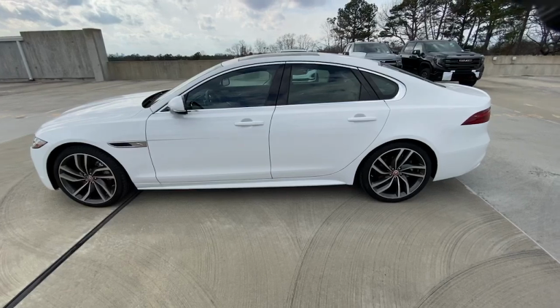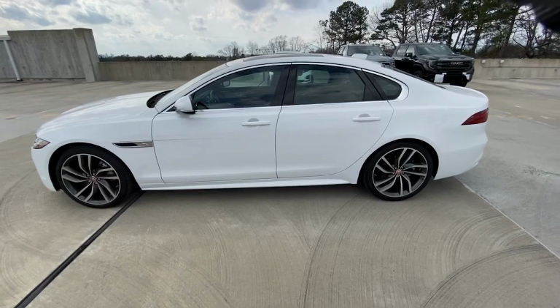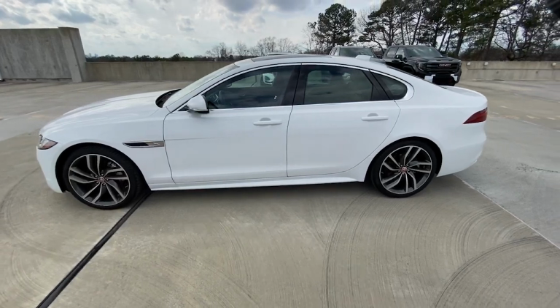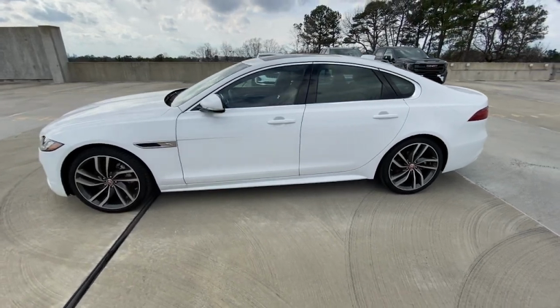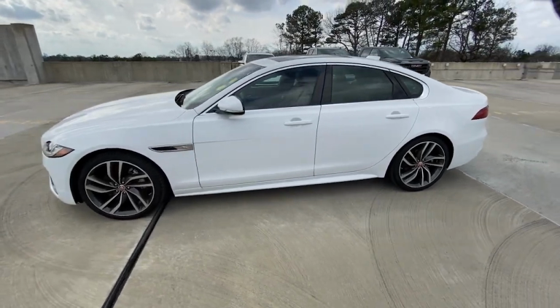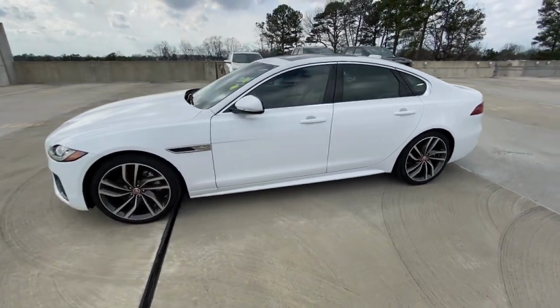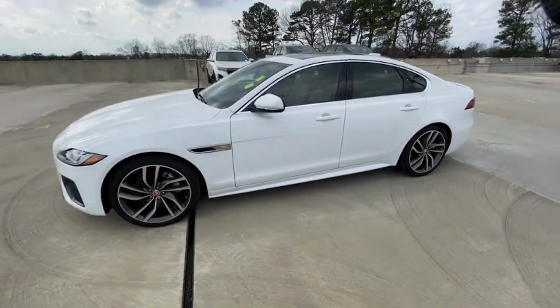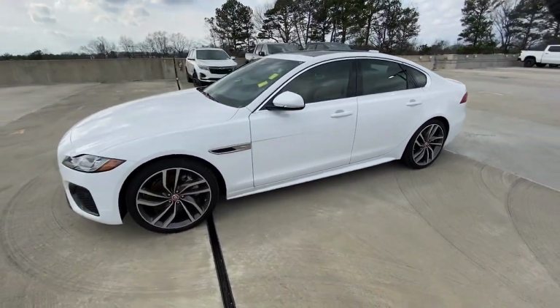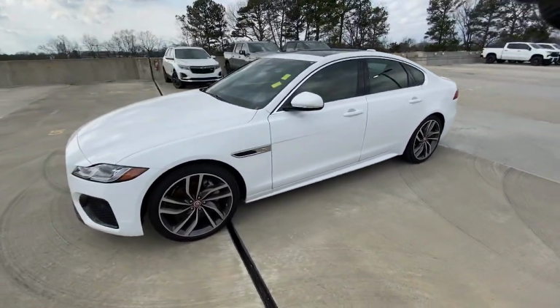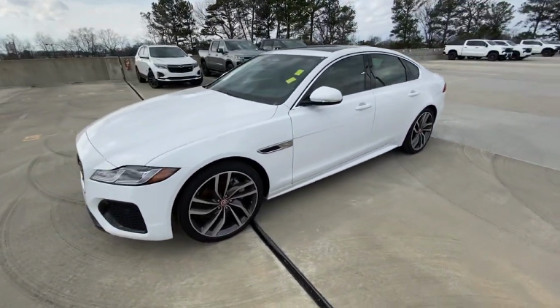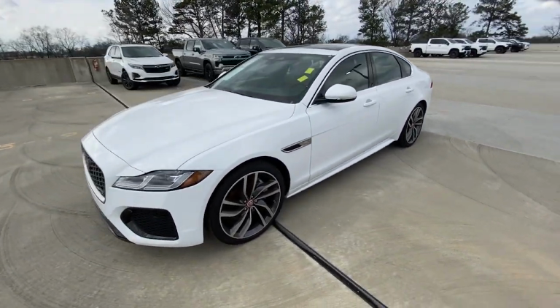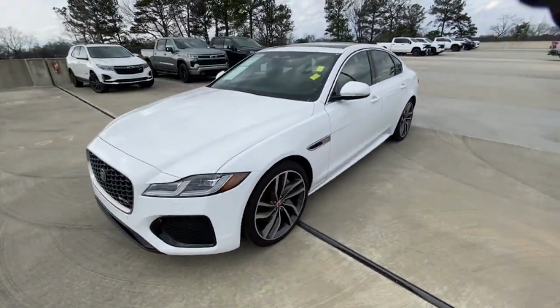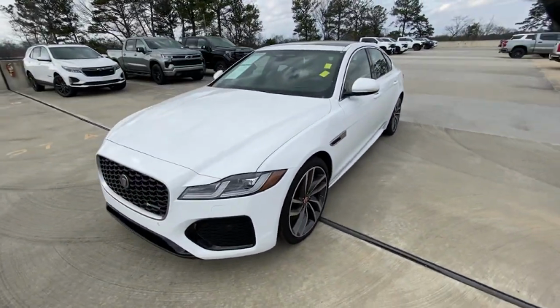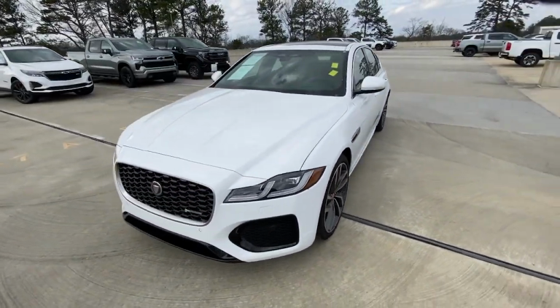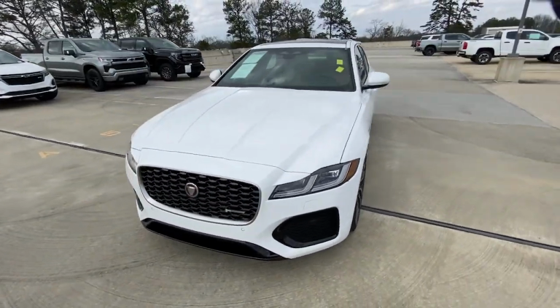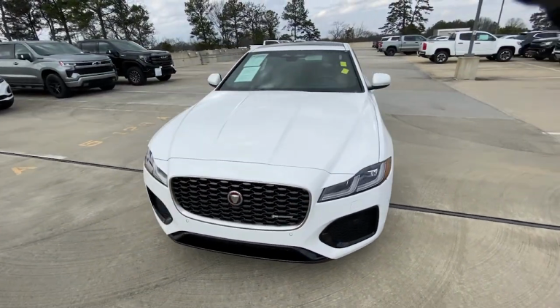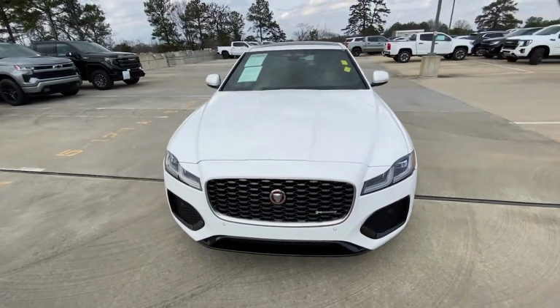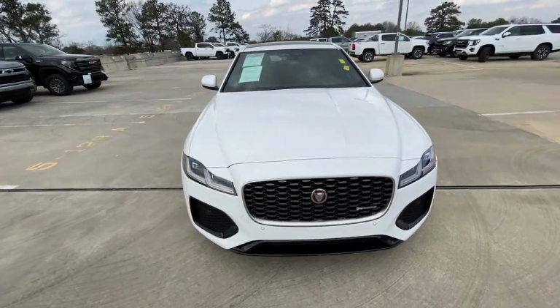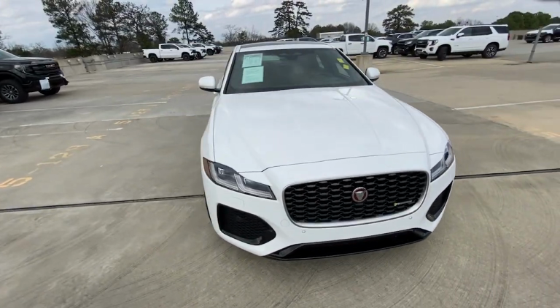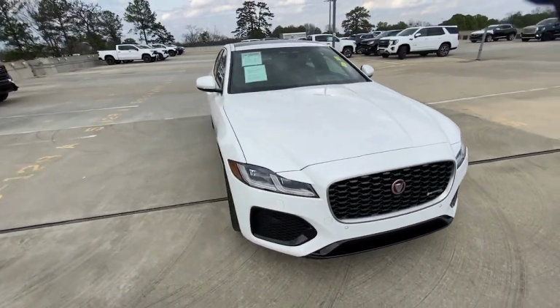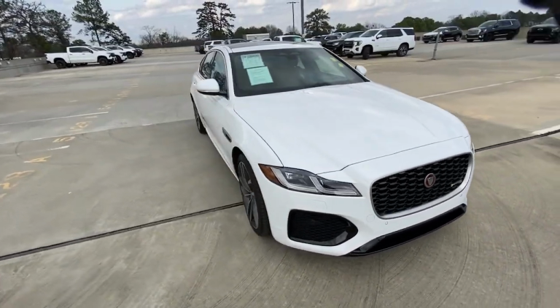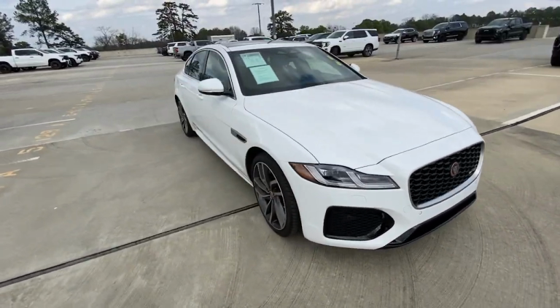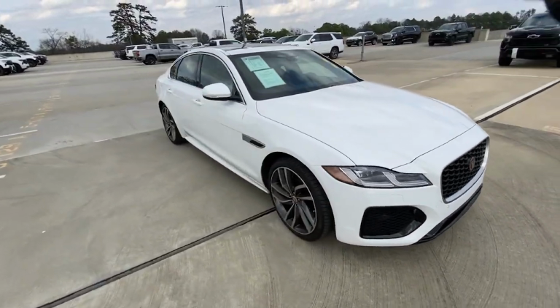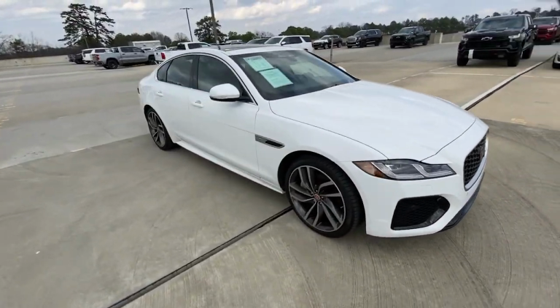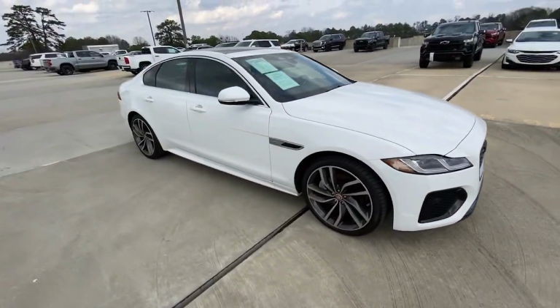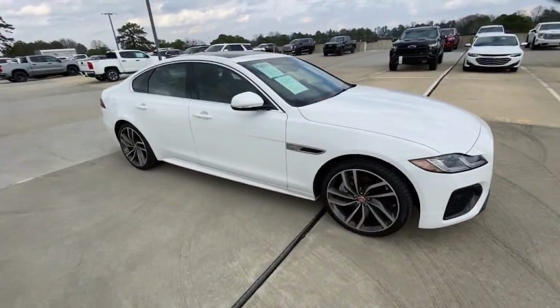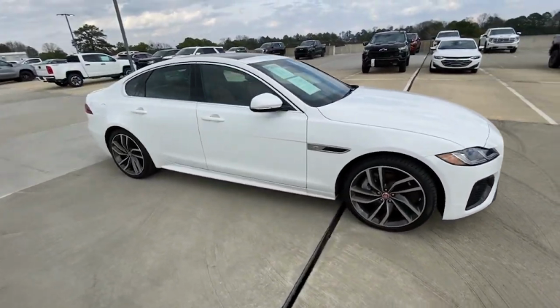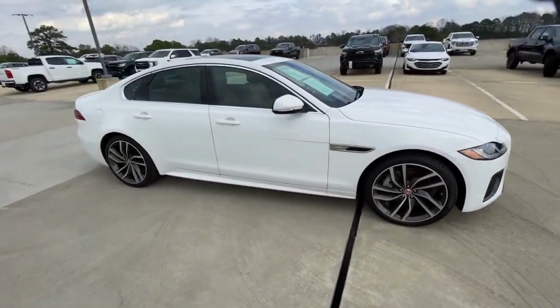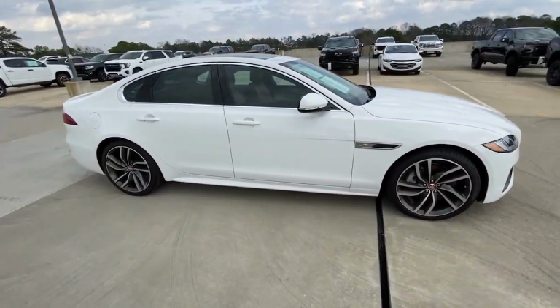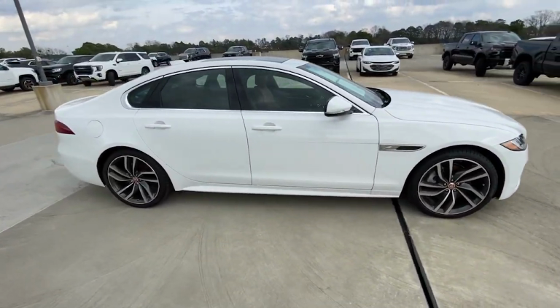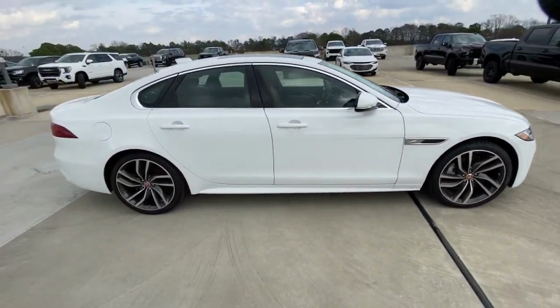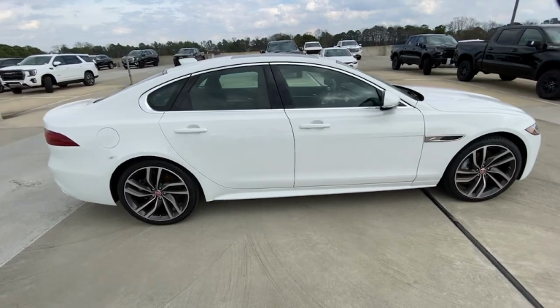Your next car could be the 2022 Jaguar XF. With less than 10,000 miles on the odometer, this vehicle stands out from the rest.